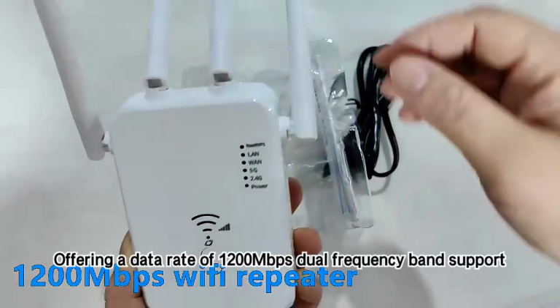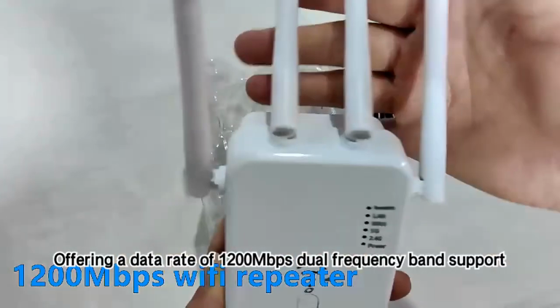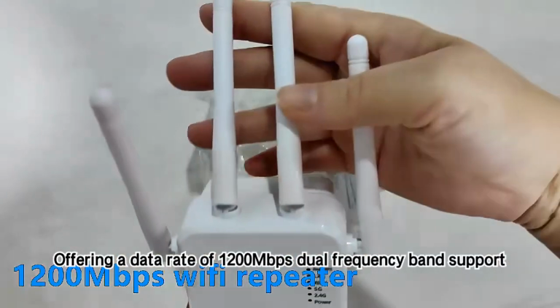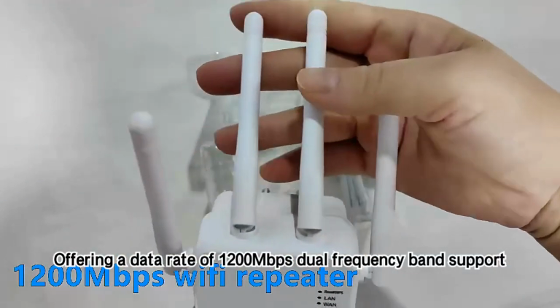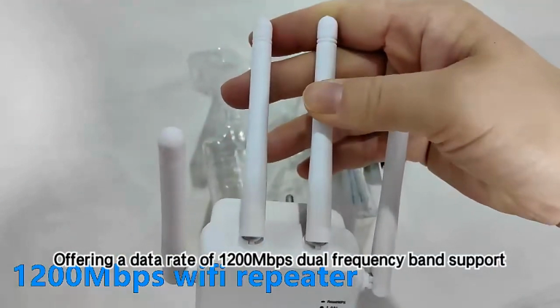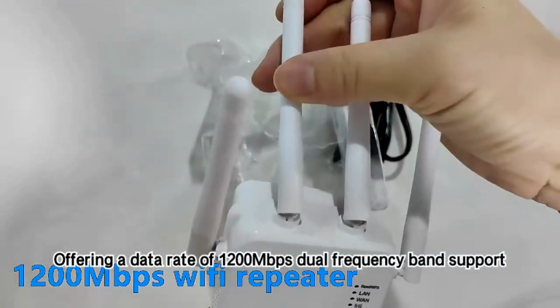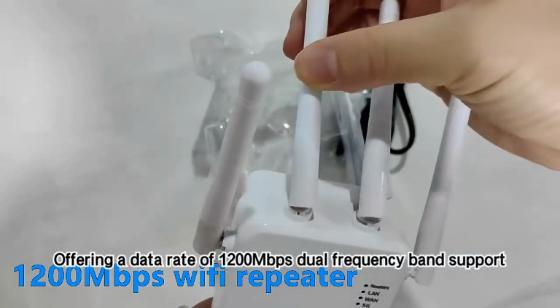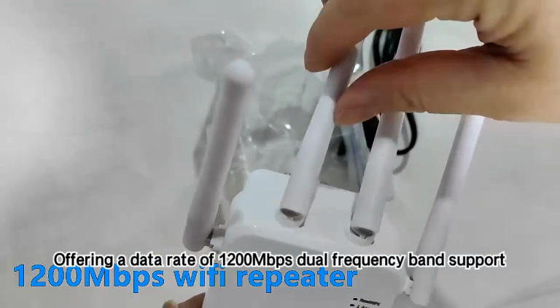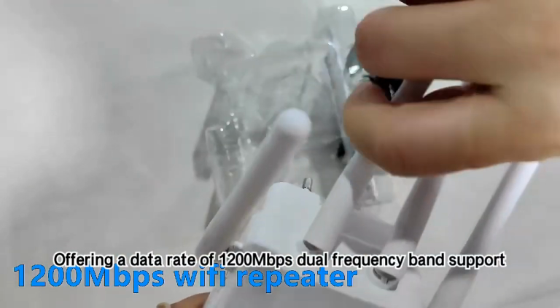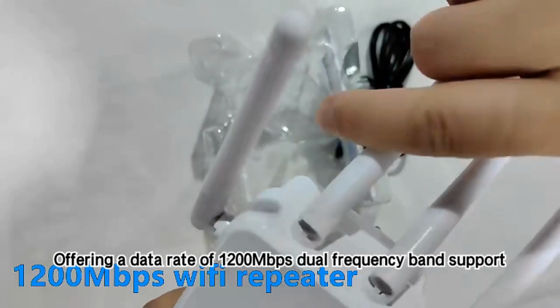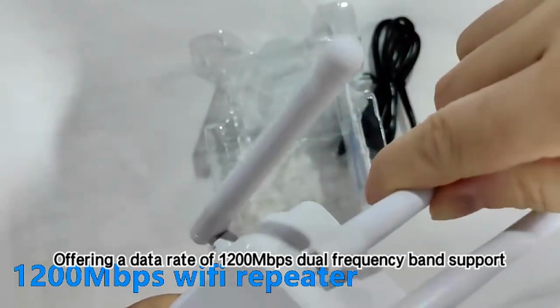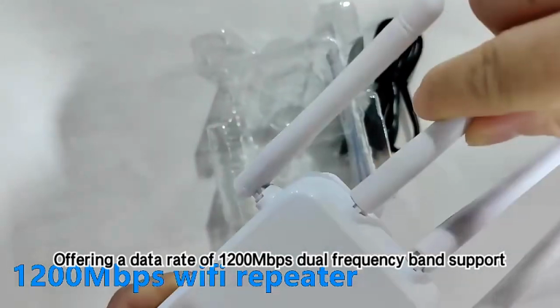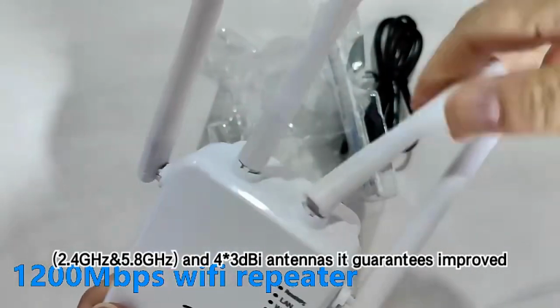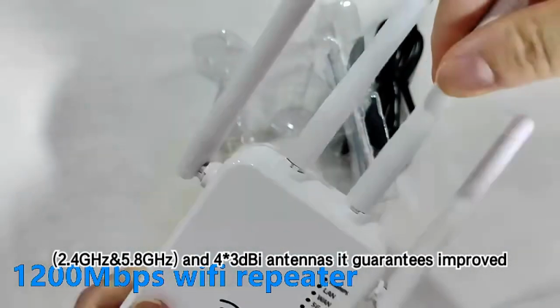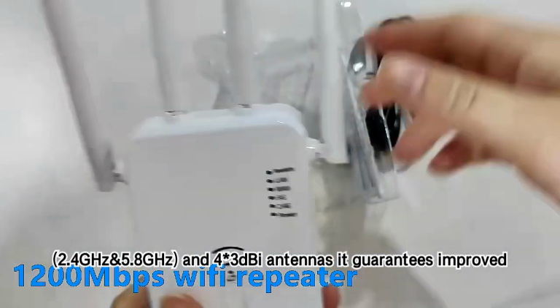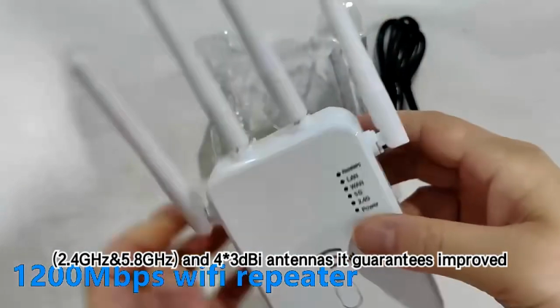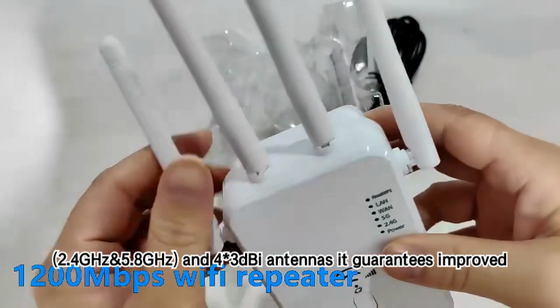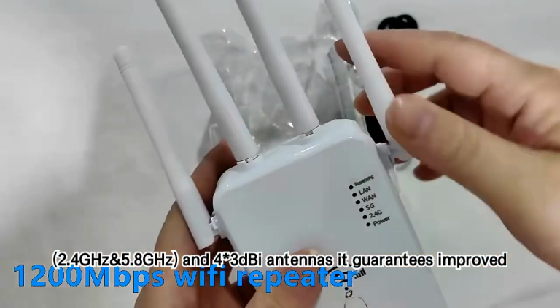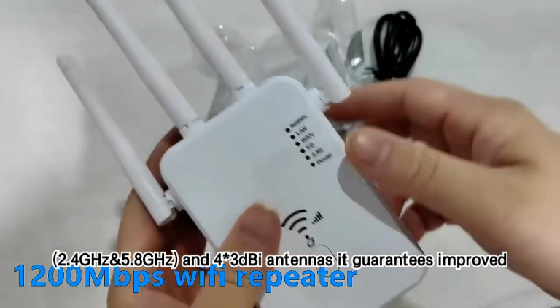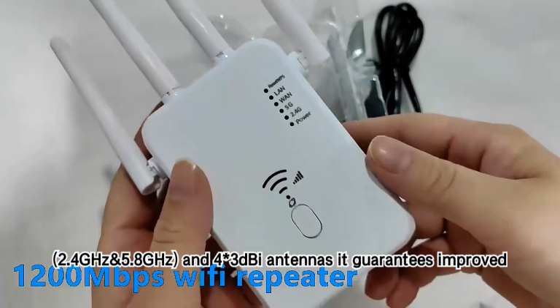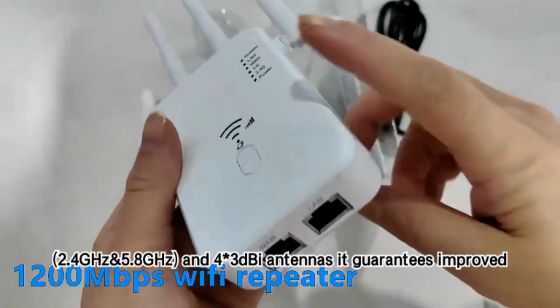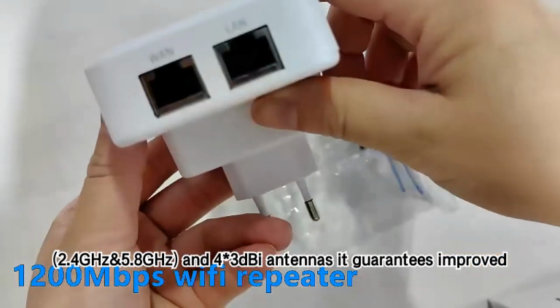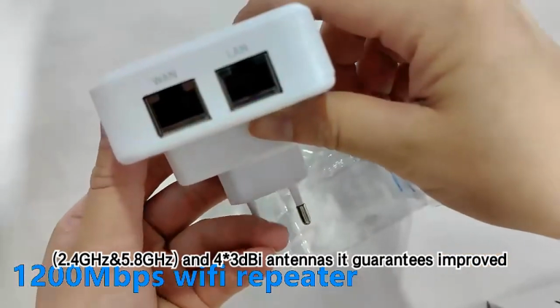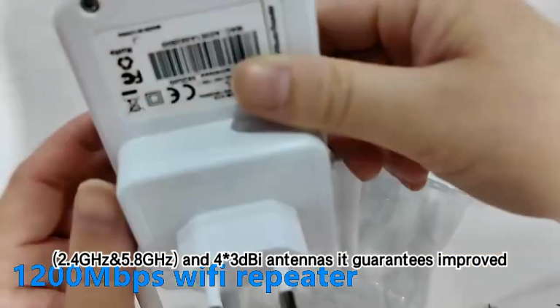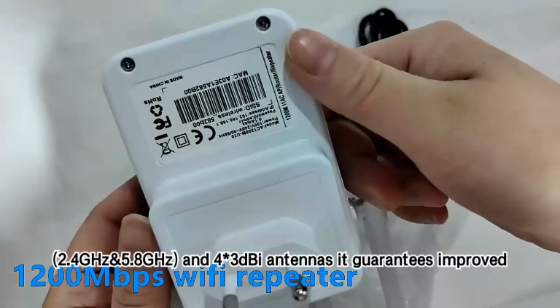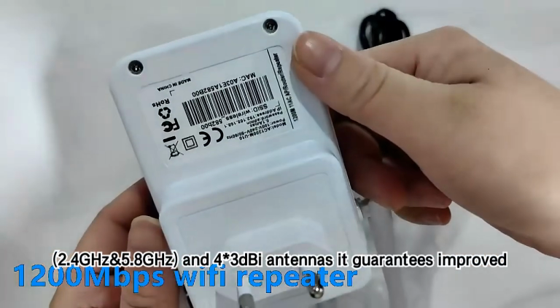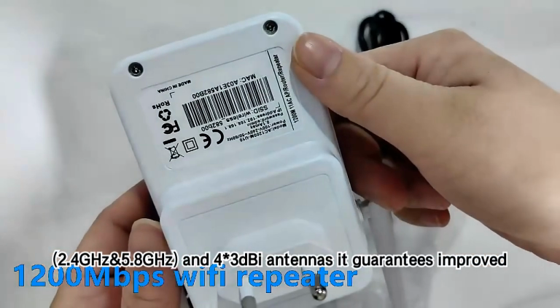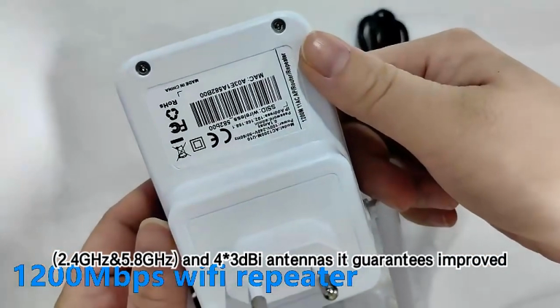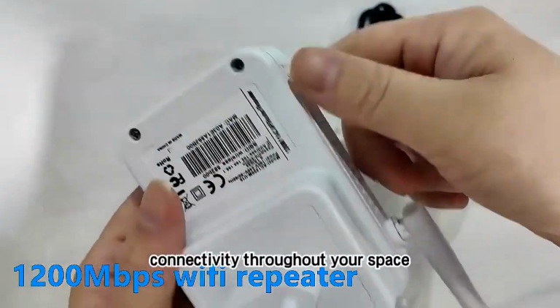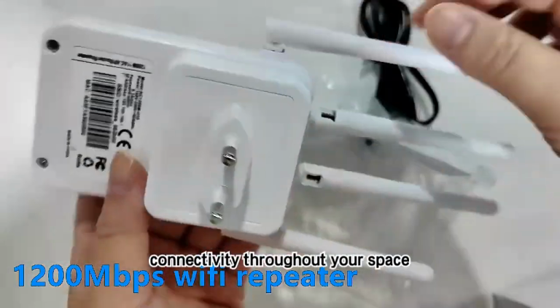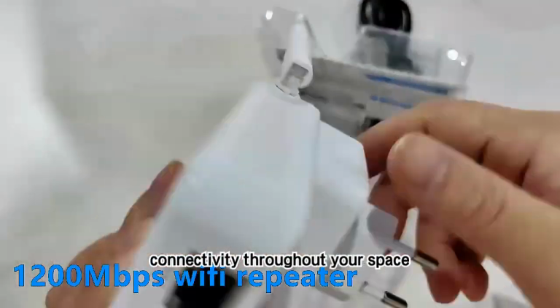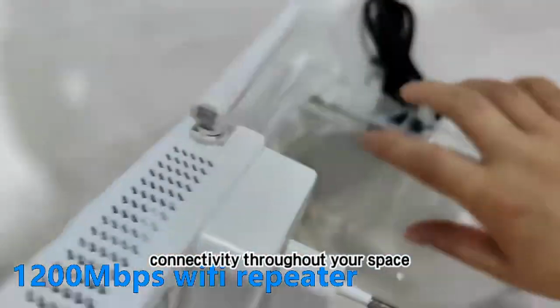Offering a data rate of 1,200 Mbps, dual-frequency band support — 2.4 GHz and 5.8 GHz — and four 3dBi antennas, it guarantees improved connectivity throughout your space.